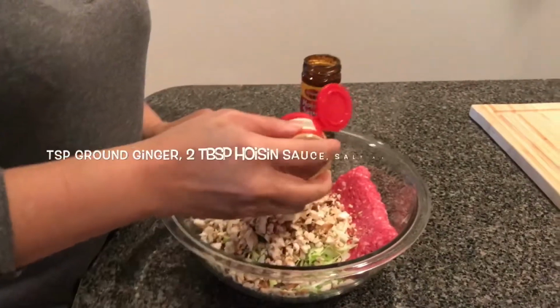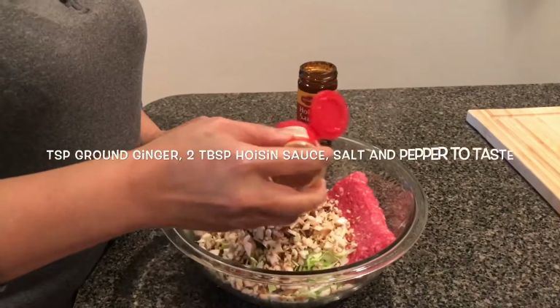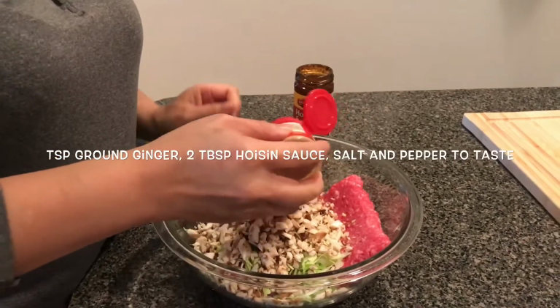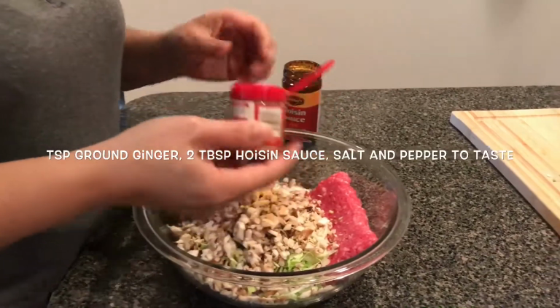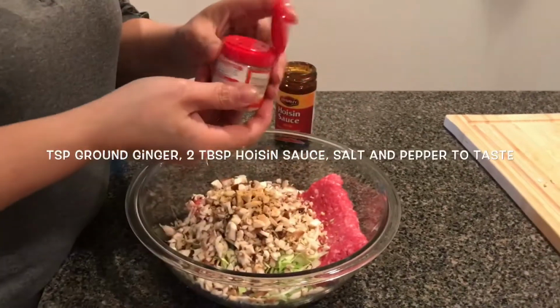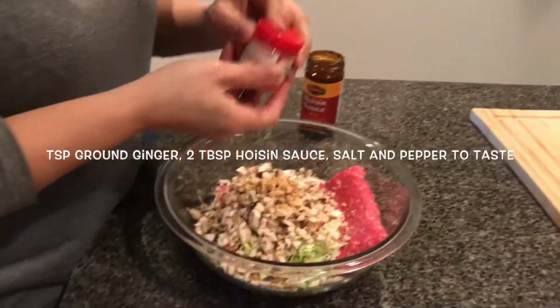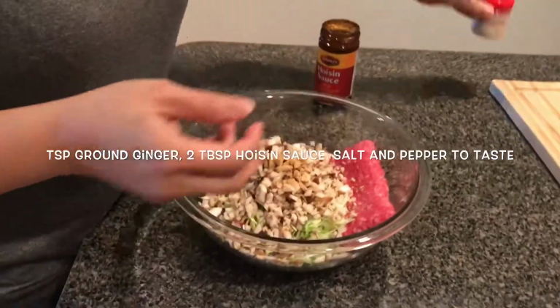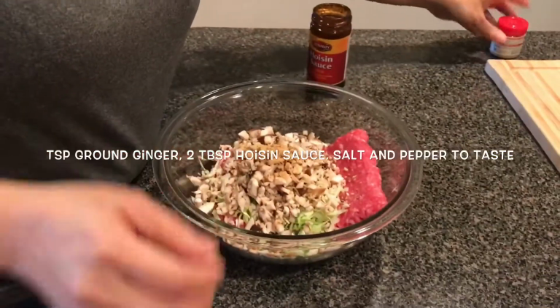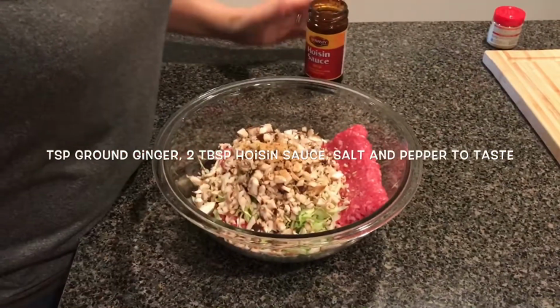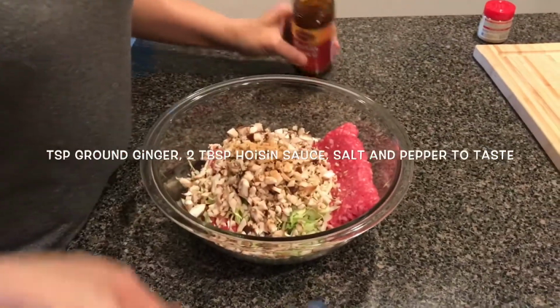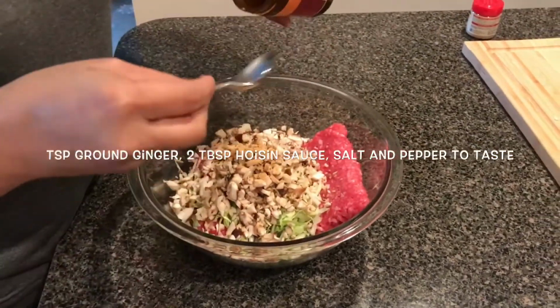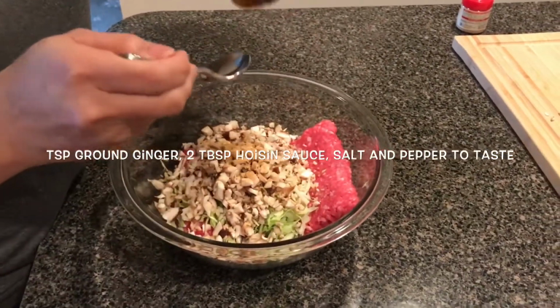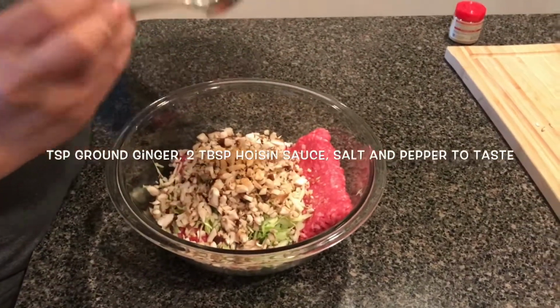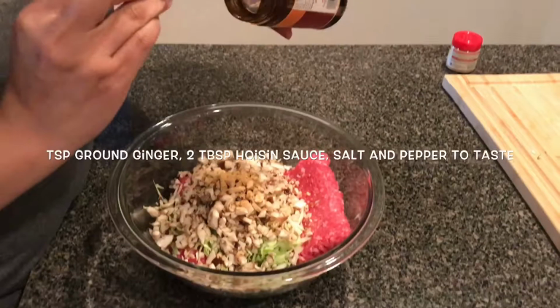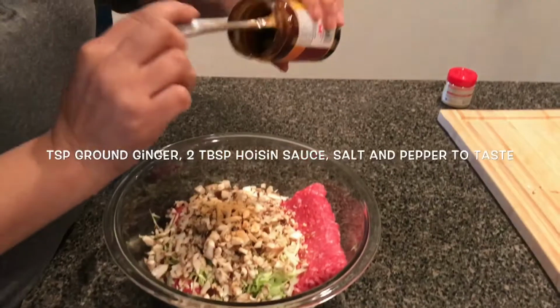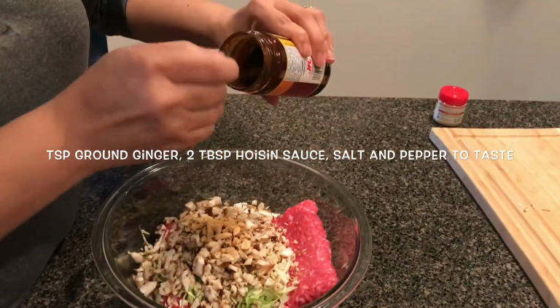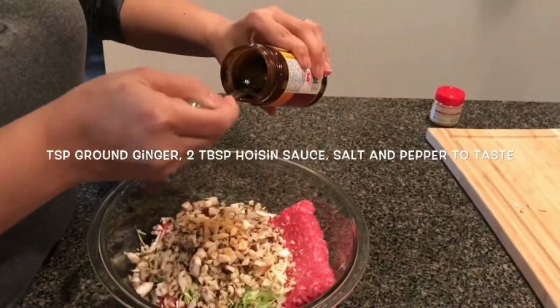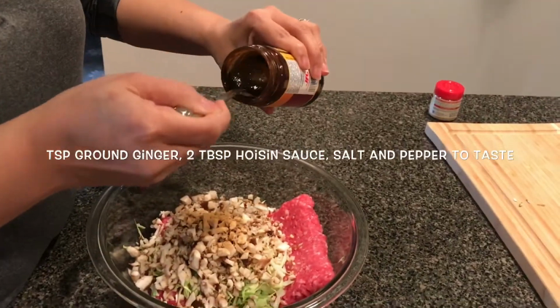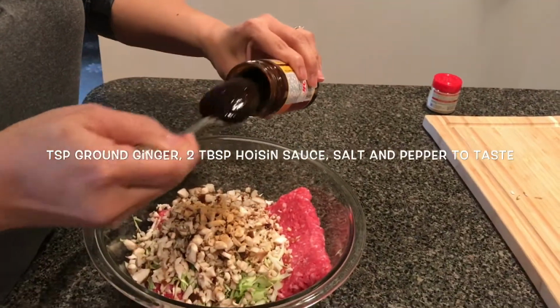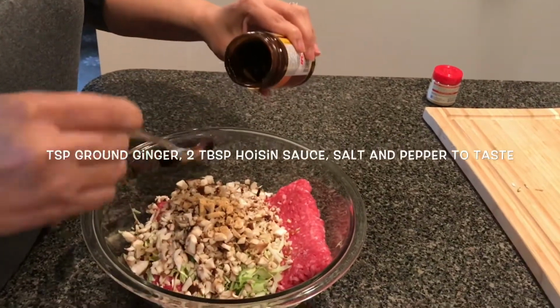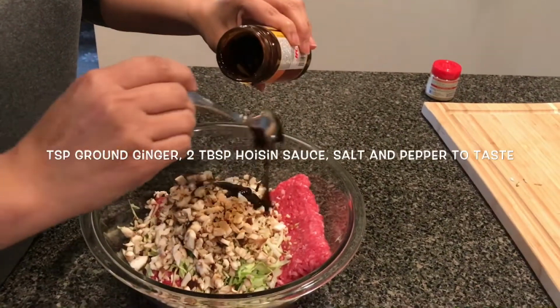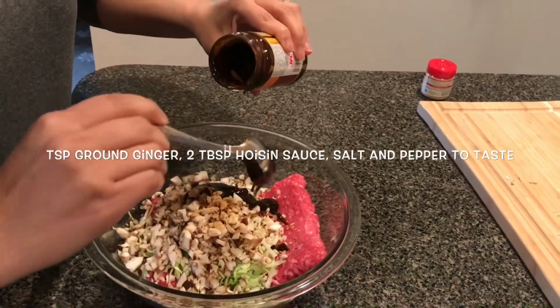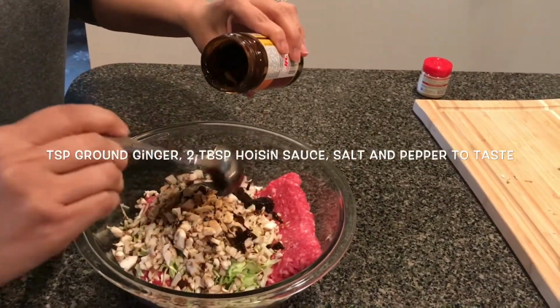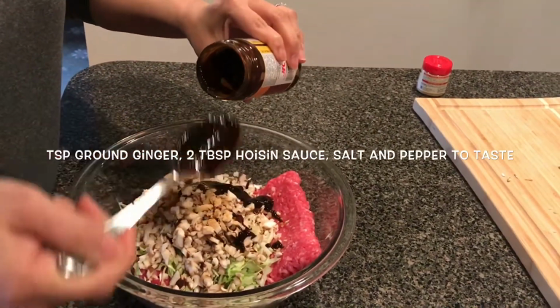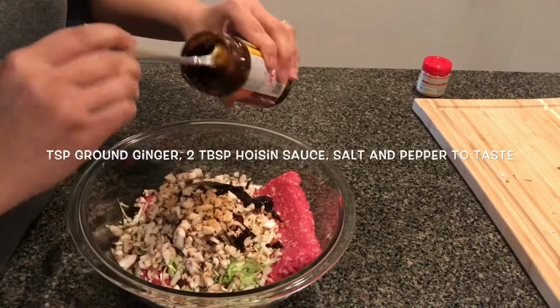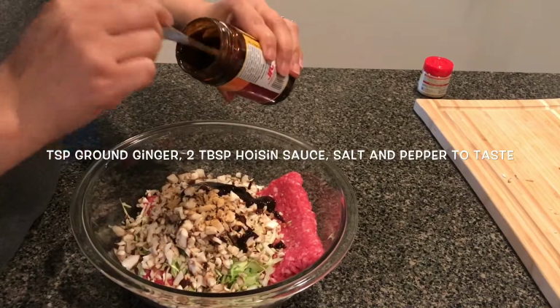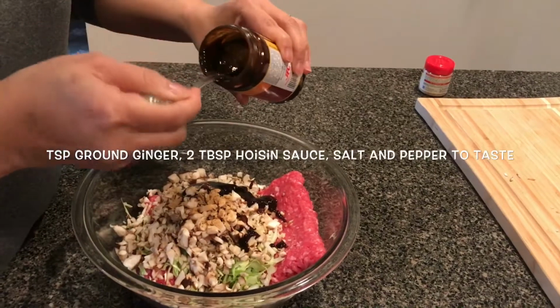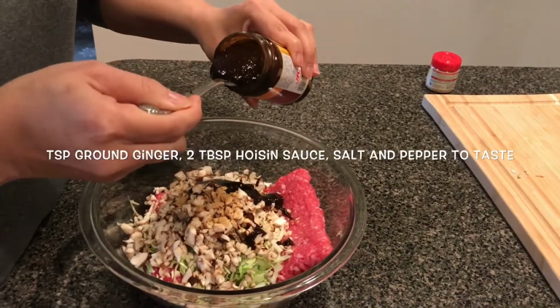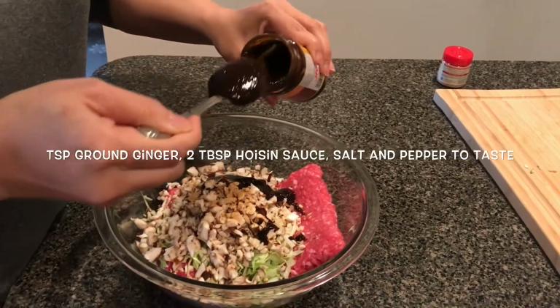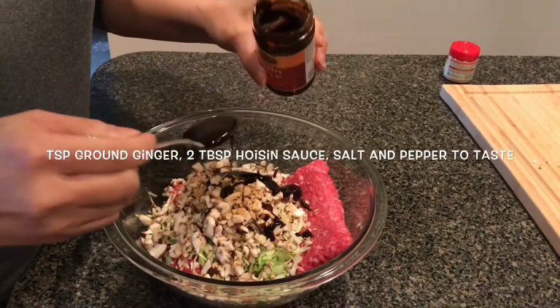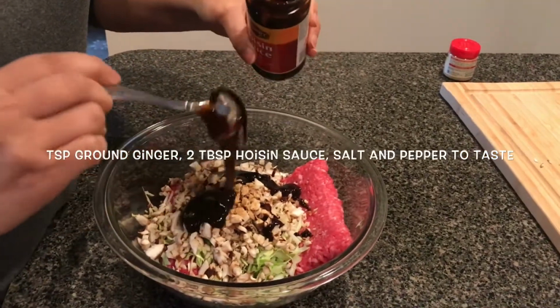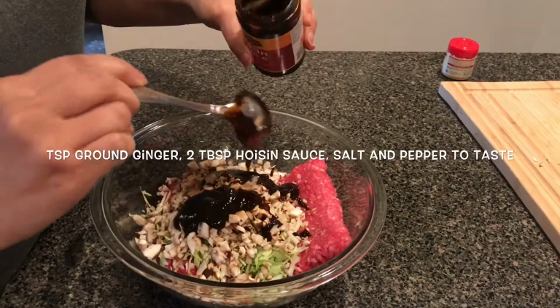Now it's time to put everything together. I'm doing about a teaspoon of ground ginger, or if you have fresh ginger, just use one teaspoon of it — just mince it. Then I'm going to put in two tablespoons of hoisin sauce and salt and pepper to taste.